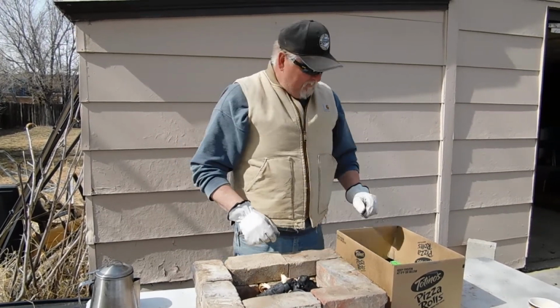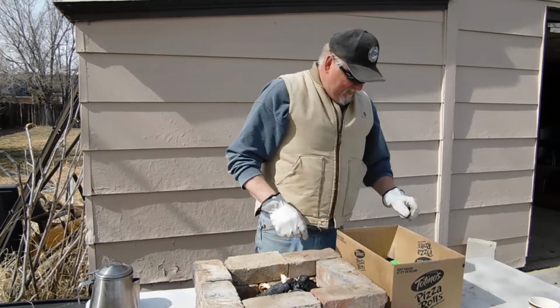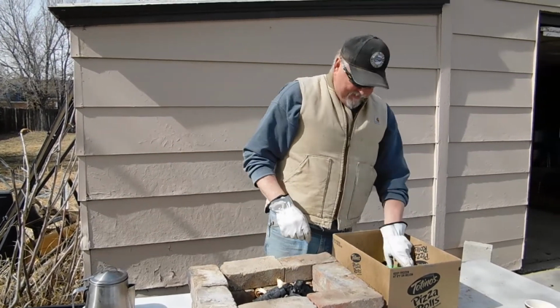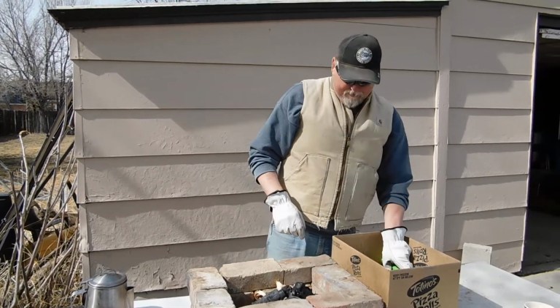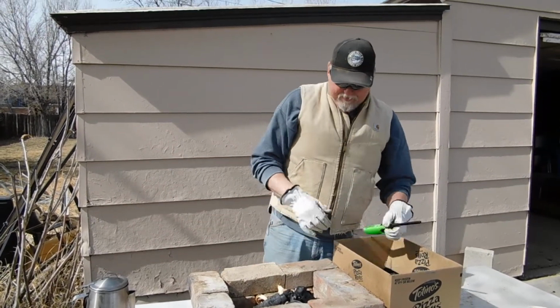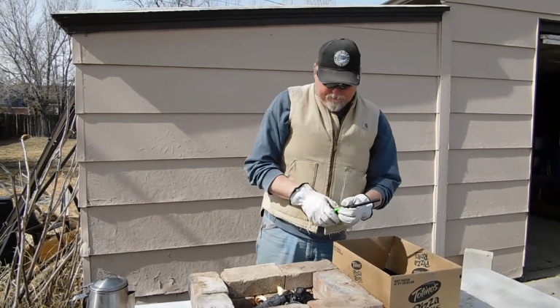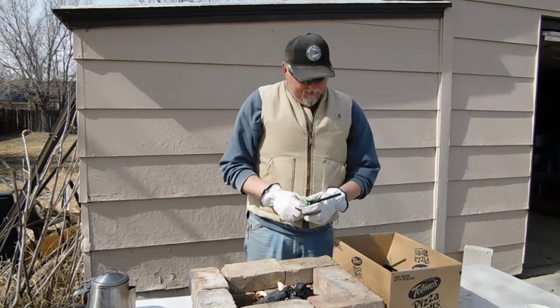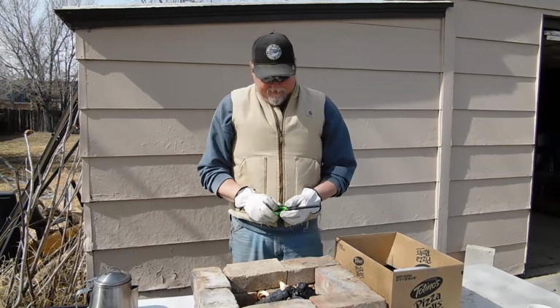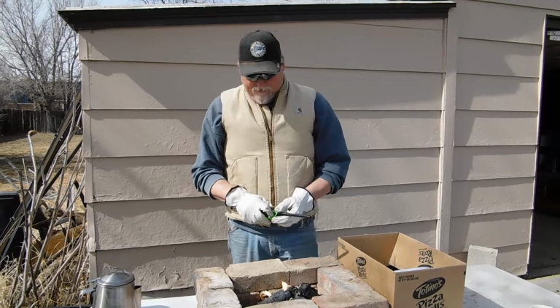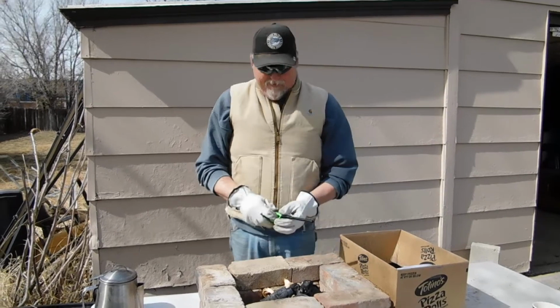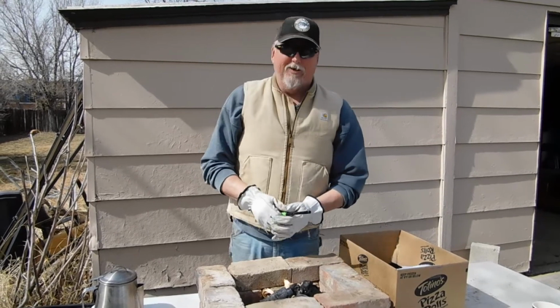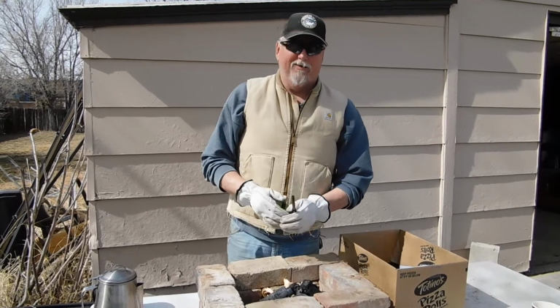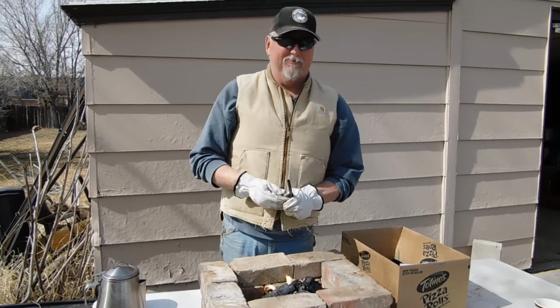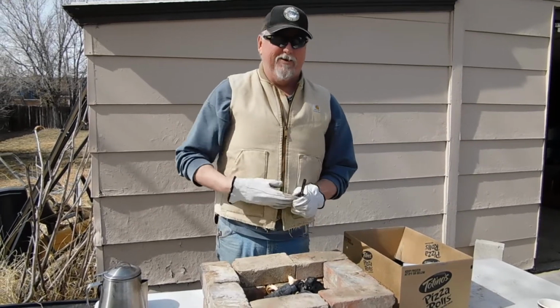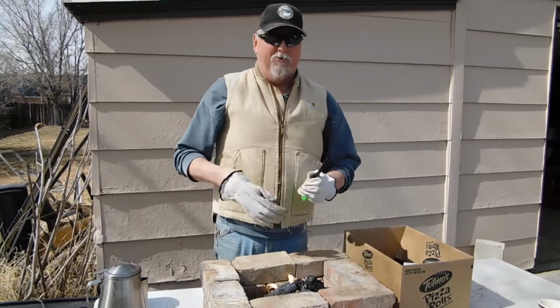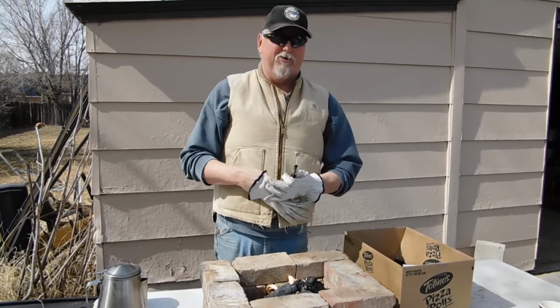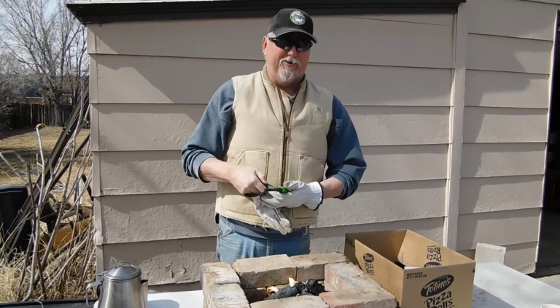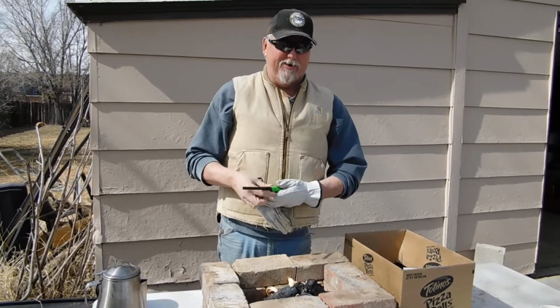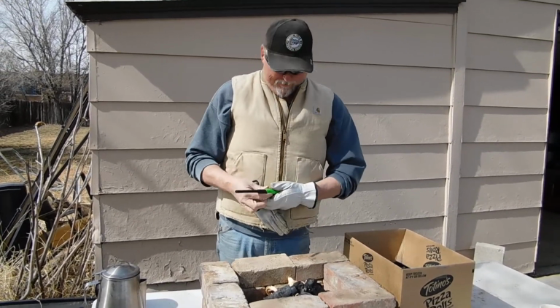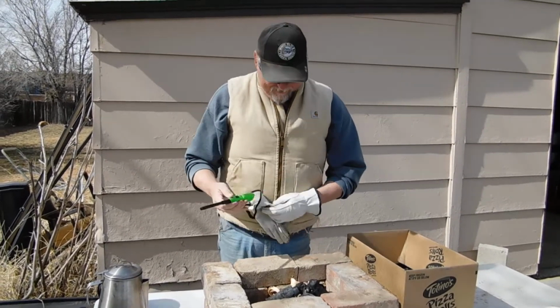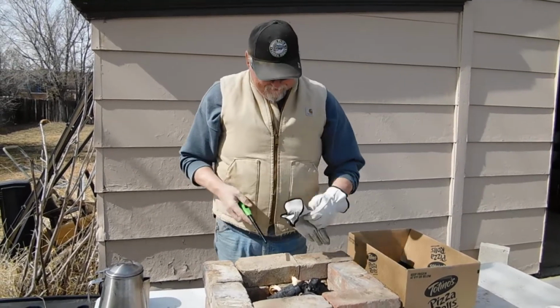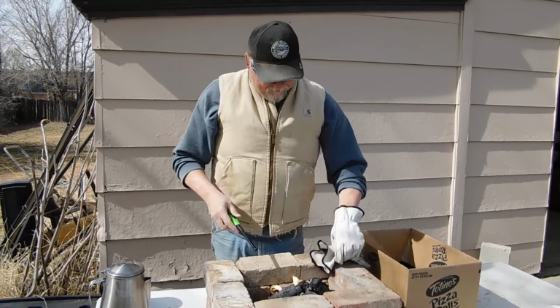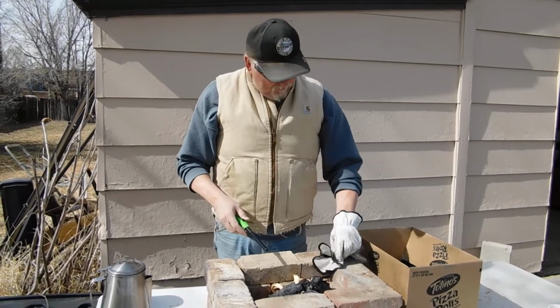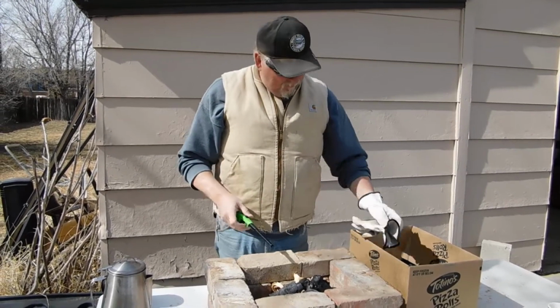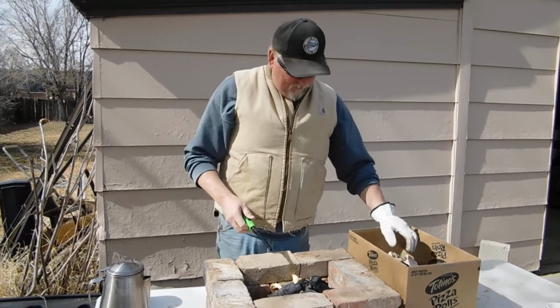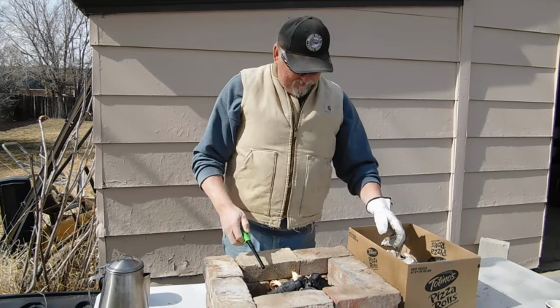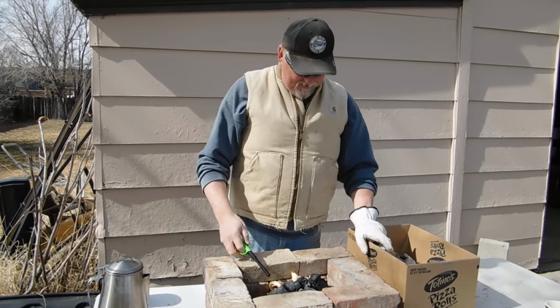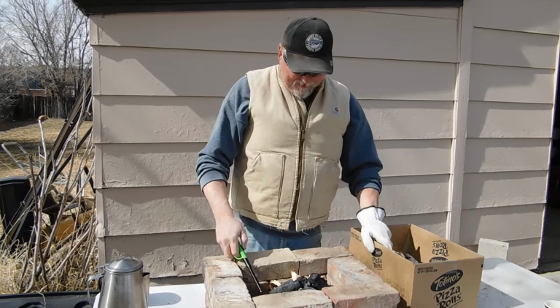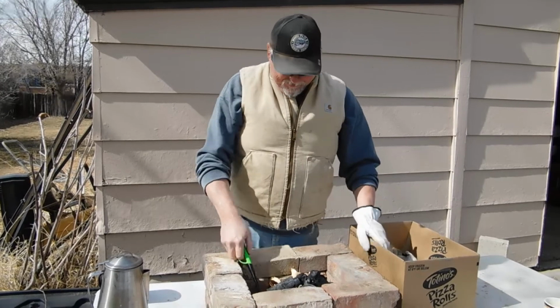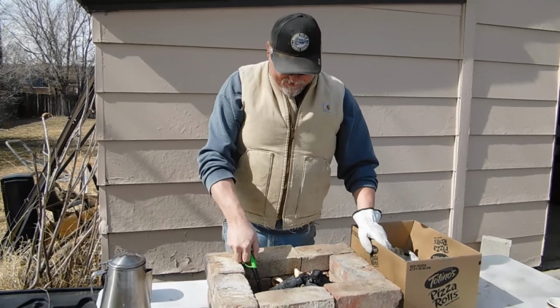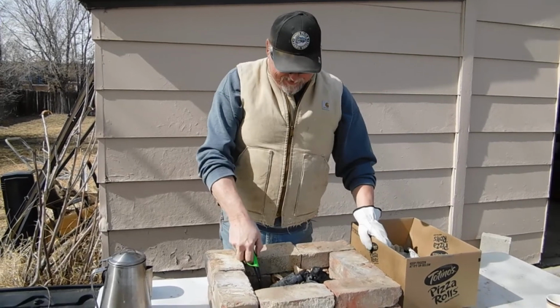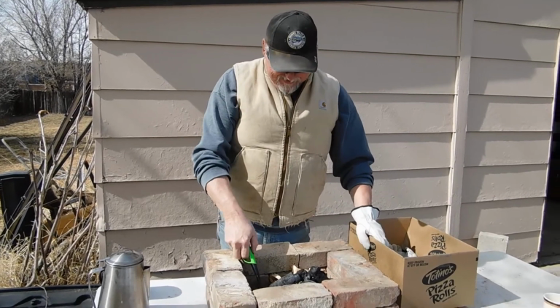Let's see if we can get this thing going in the wind. The wind always blows here in Wyoming — of course it's going to pick up just as soon as I try to light this.